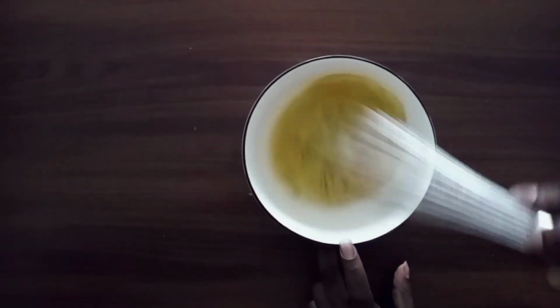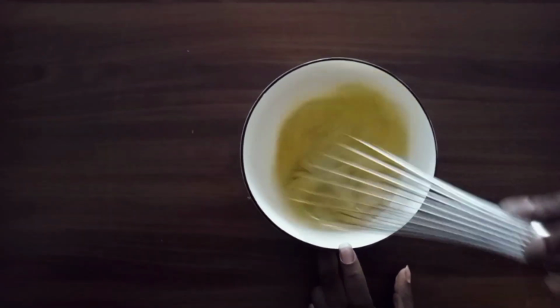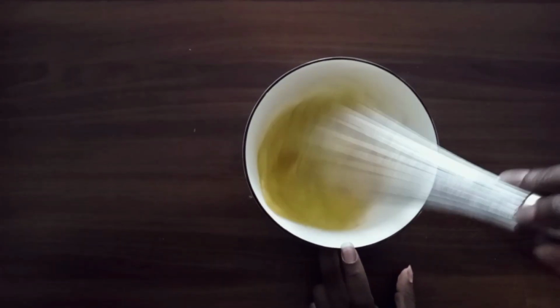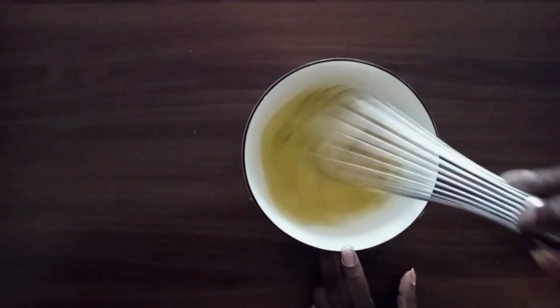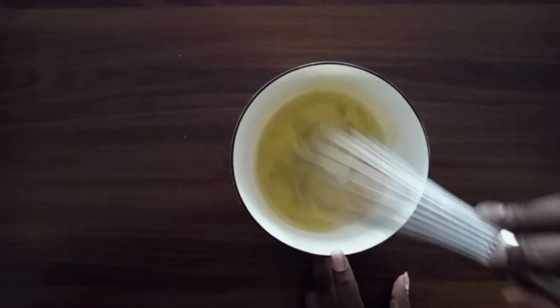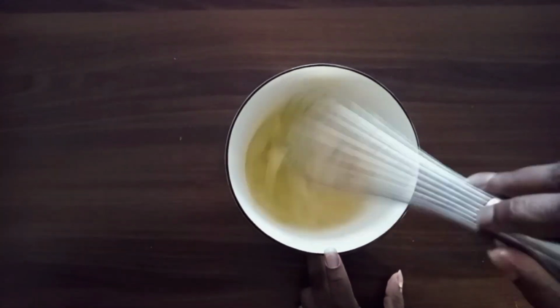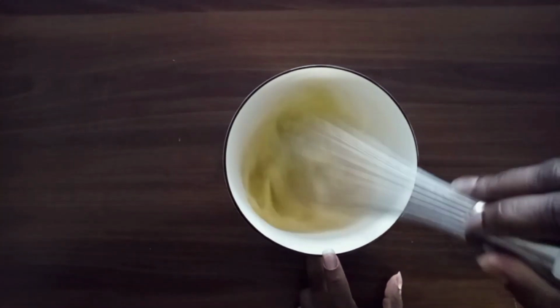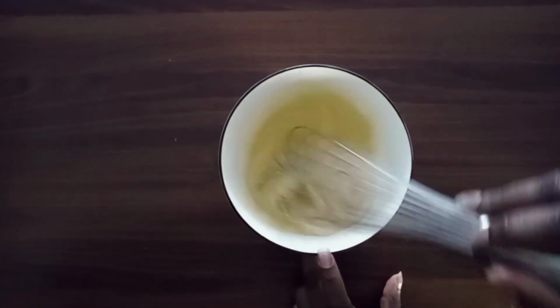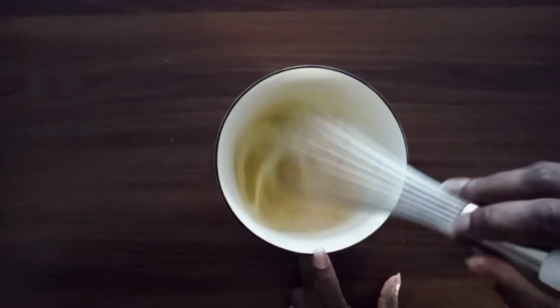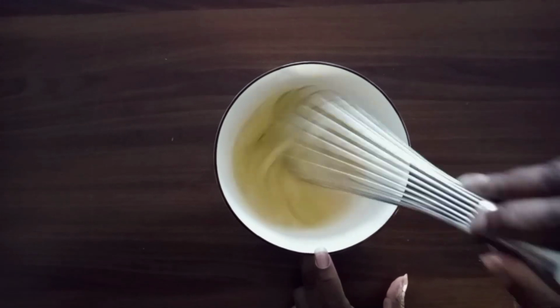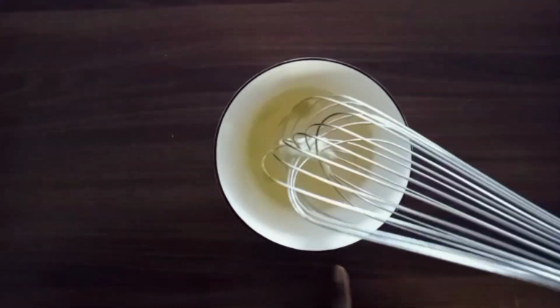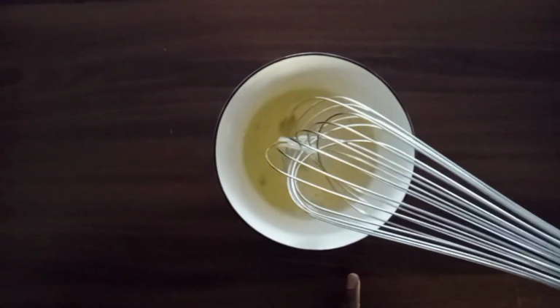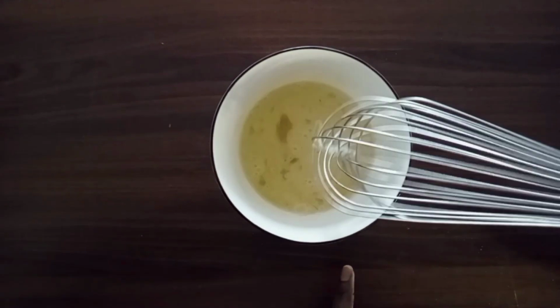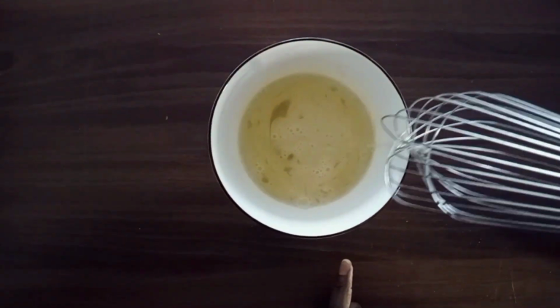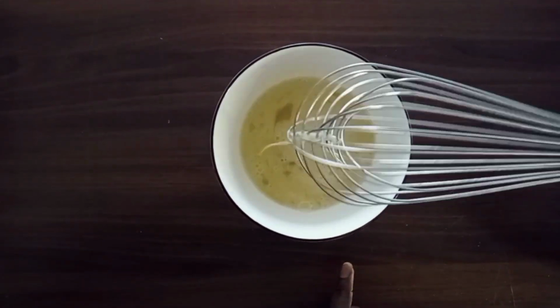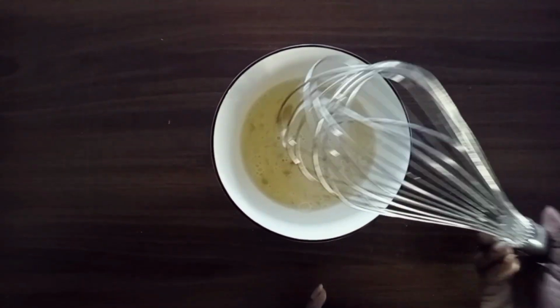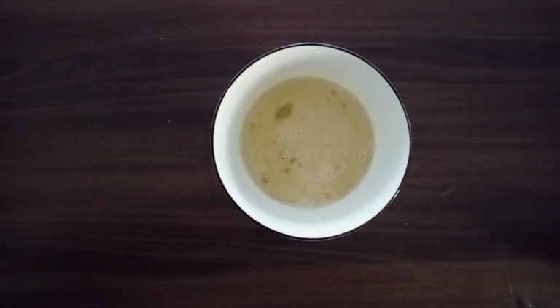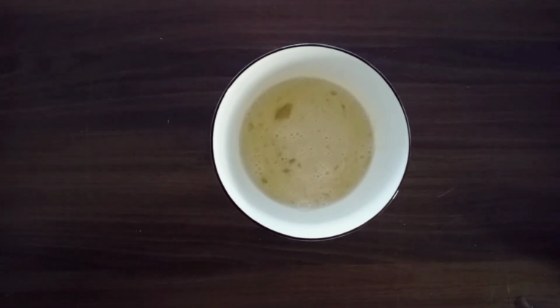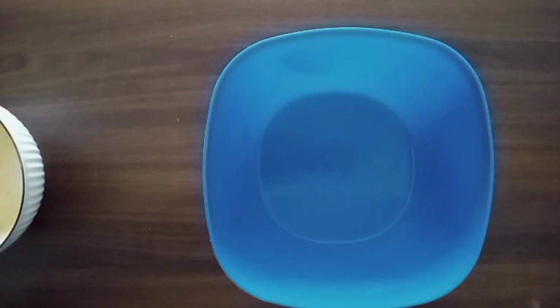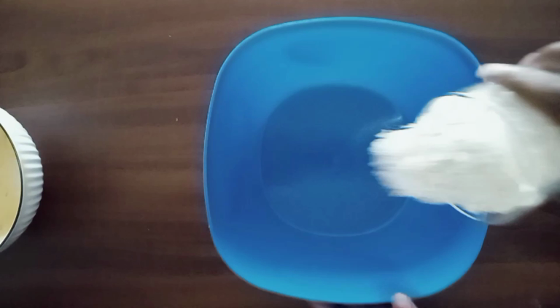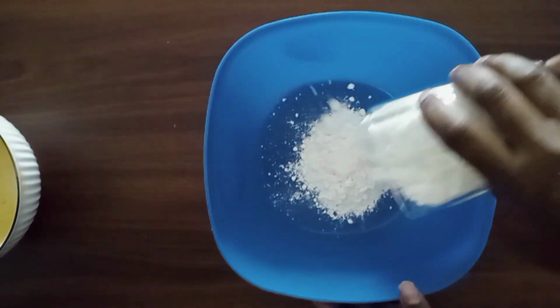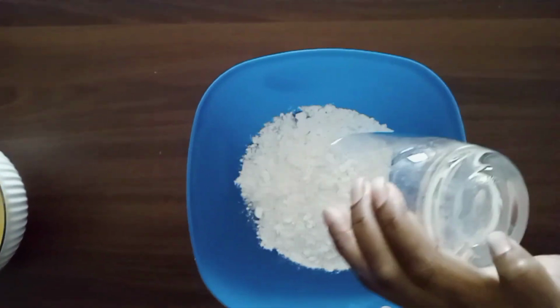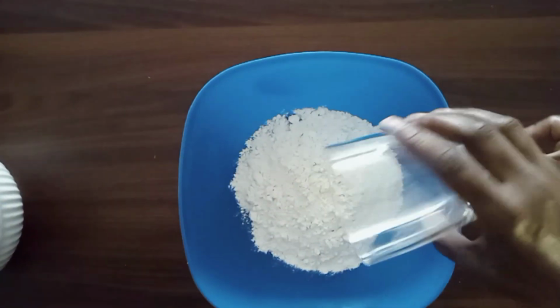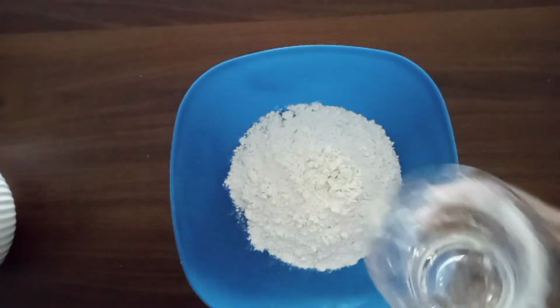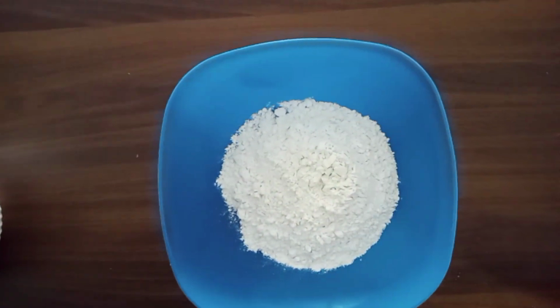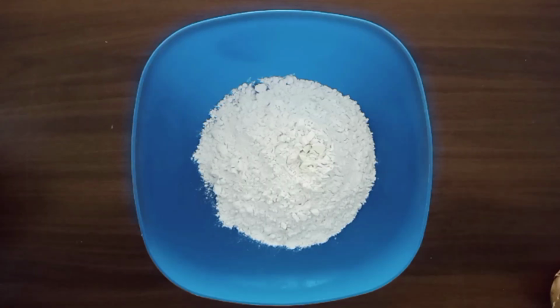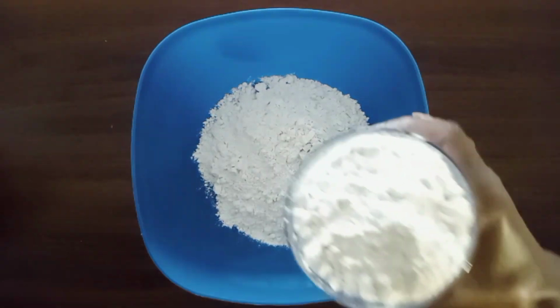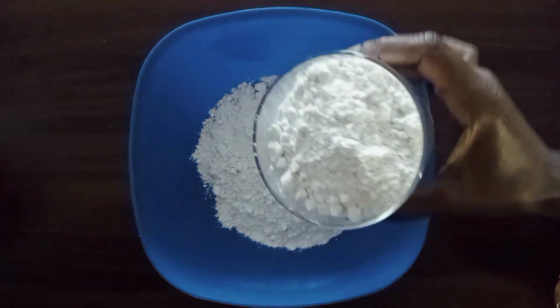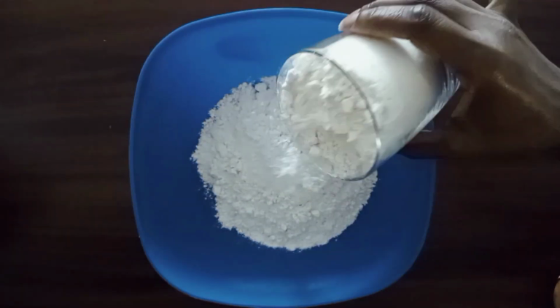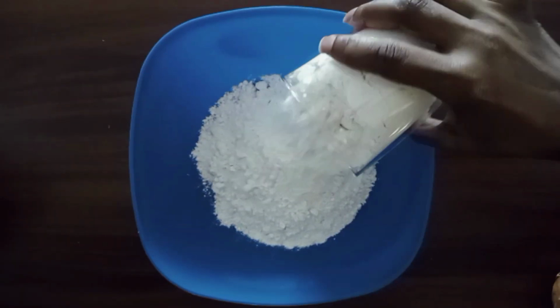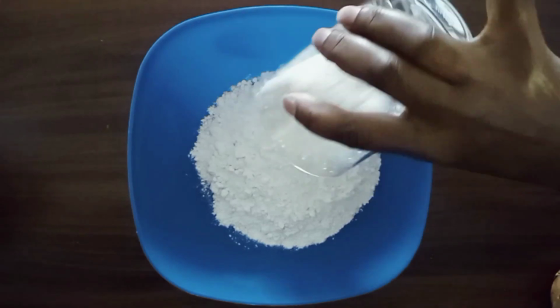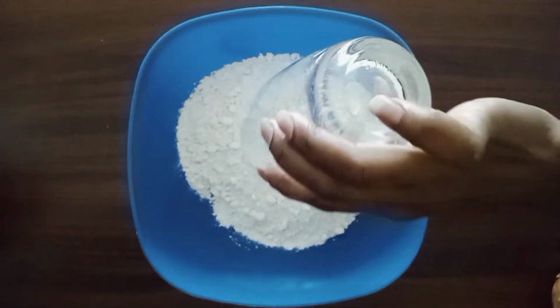In a separate bowl I'm going to whisk our eggs, and then I'm going to also use another separate bowl to add our dry ingredients — that is the flour and all the spices. Remember I have included all the ingredients in the description box below.